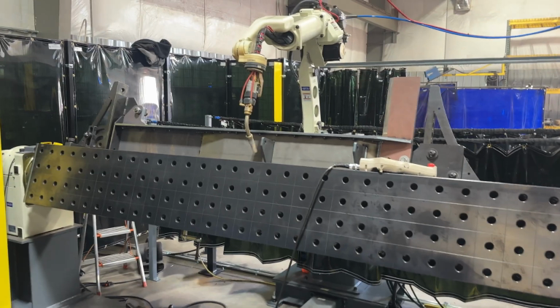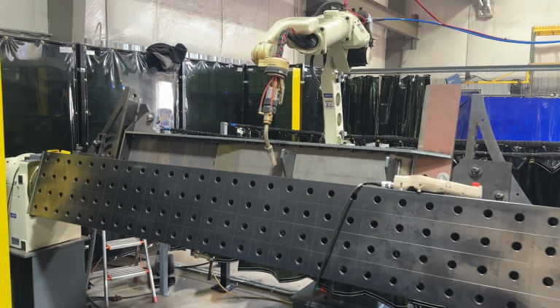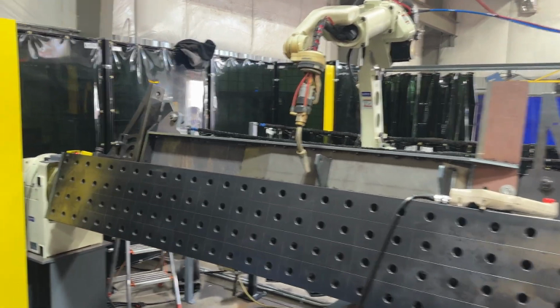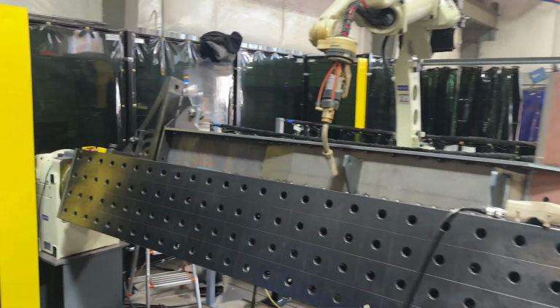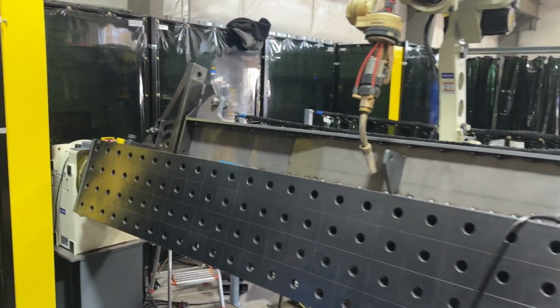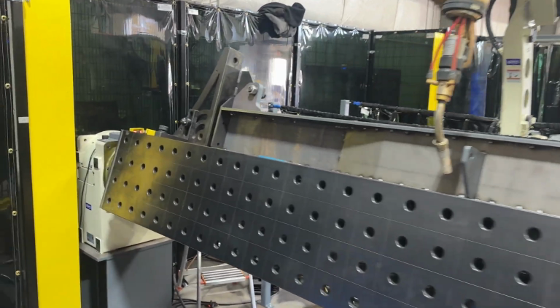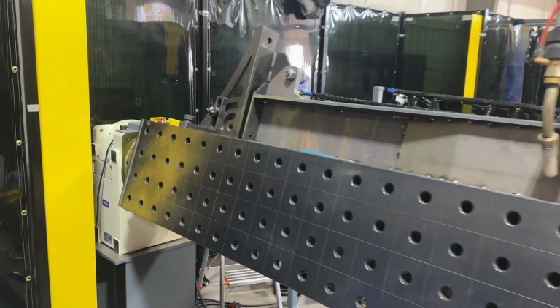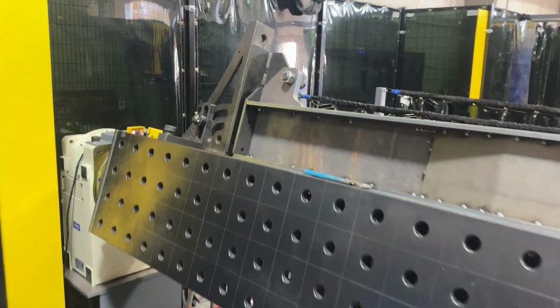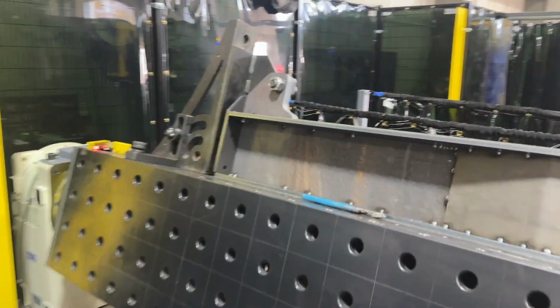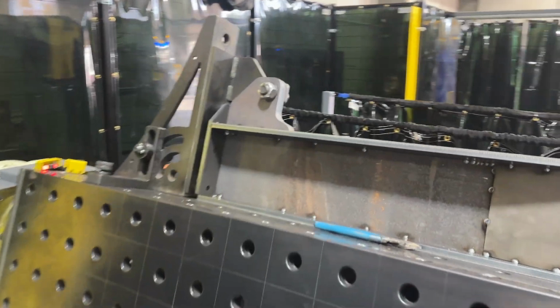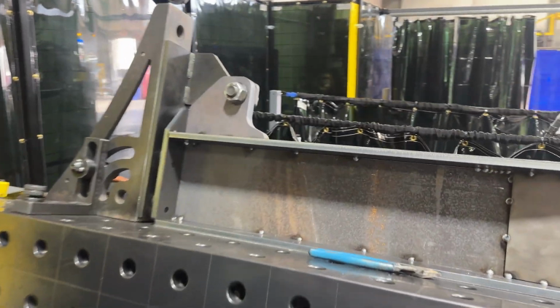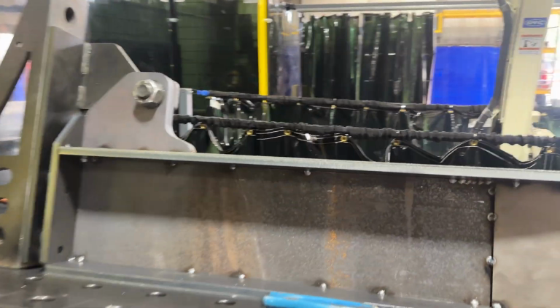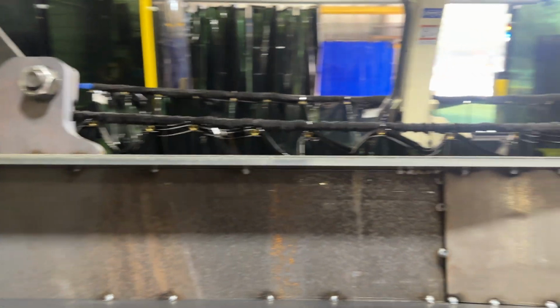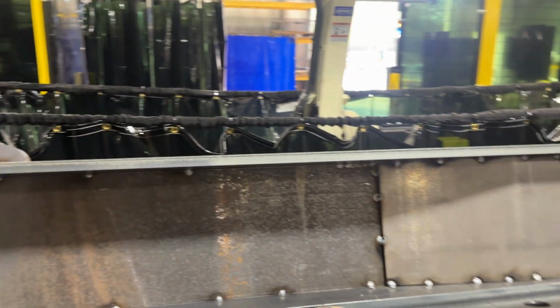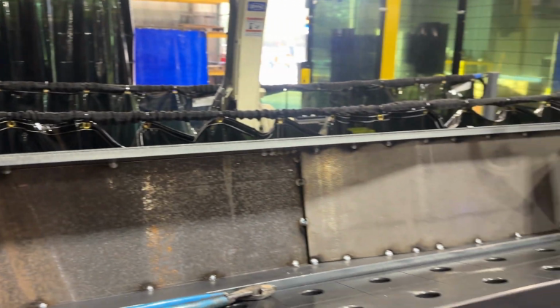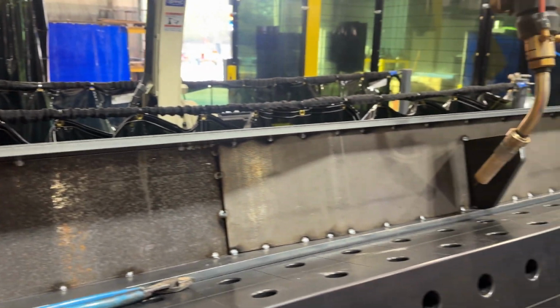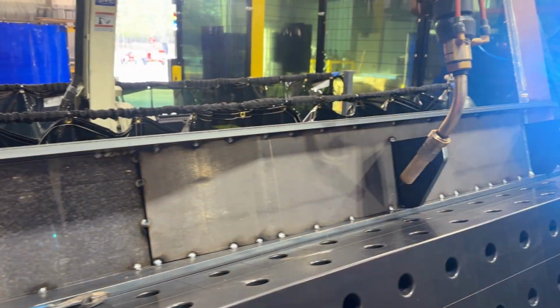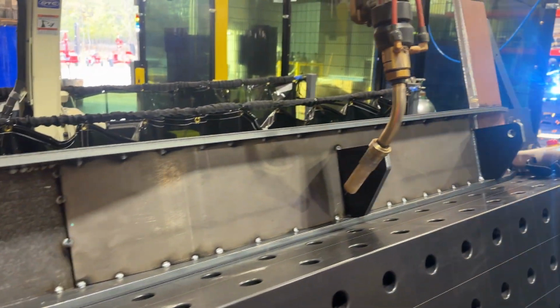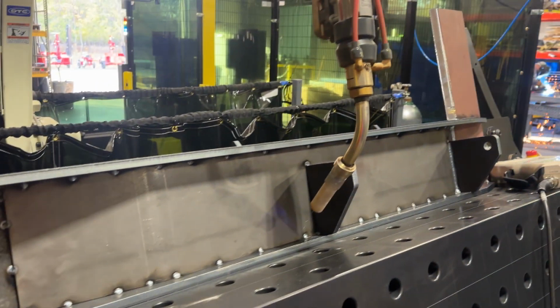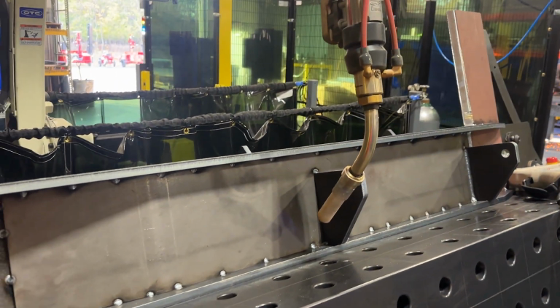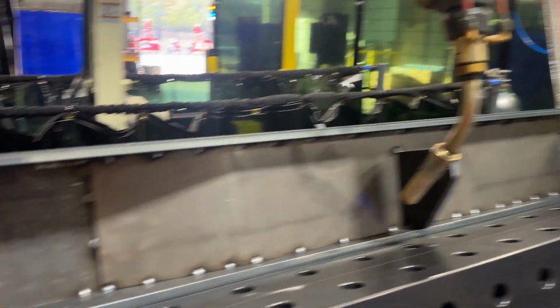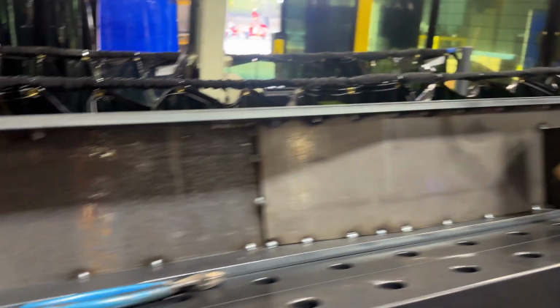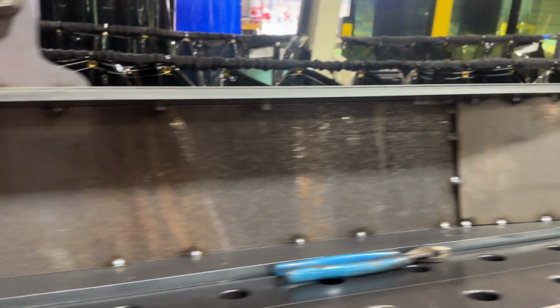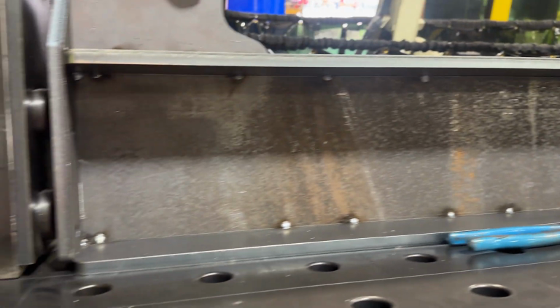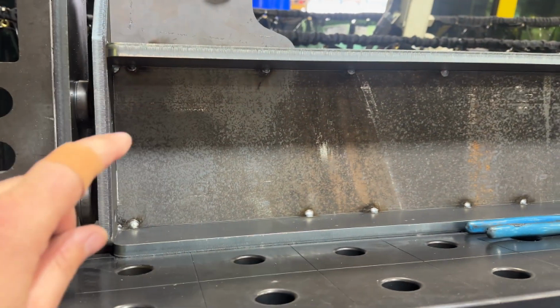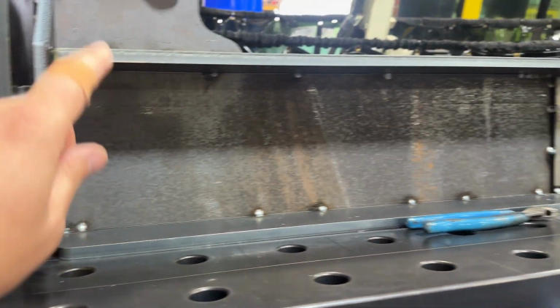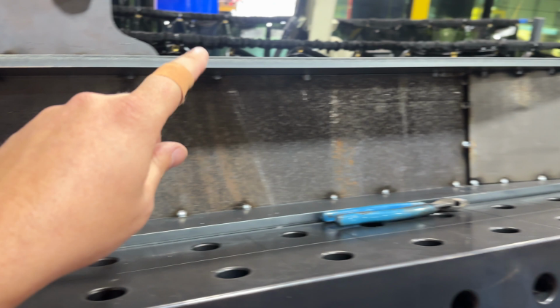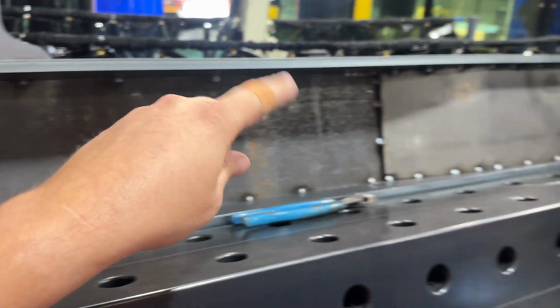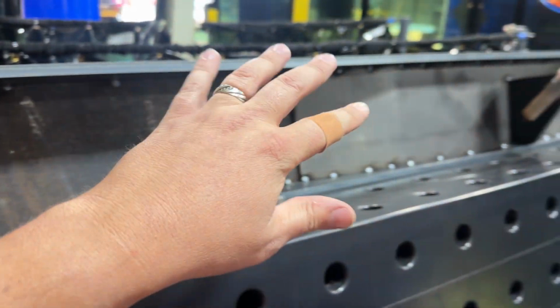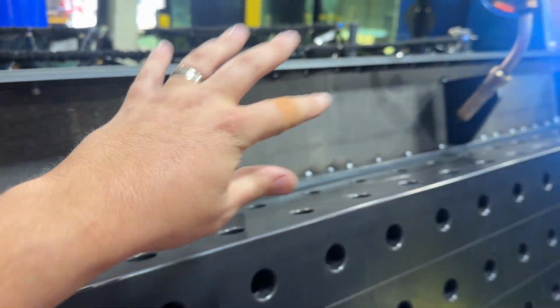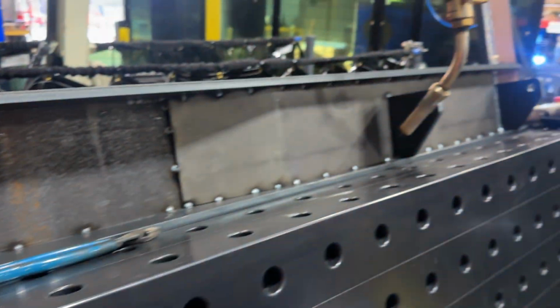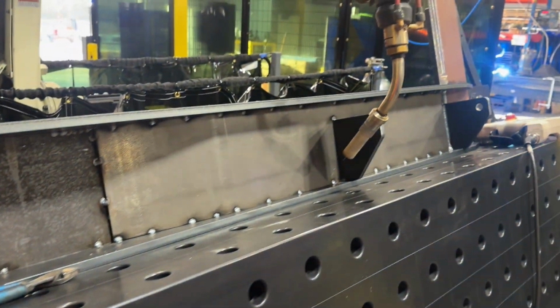Here inside the cell you can see we've got our jig and a probably a 28 Pro beam in place. Nick has already got this tacked up so it's all tack welded and everything's where it needs to be.